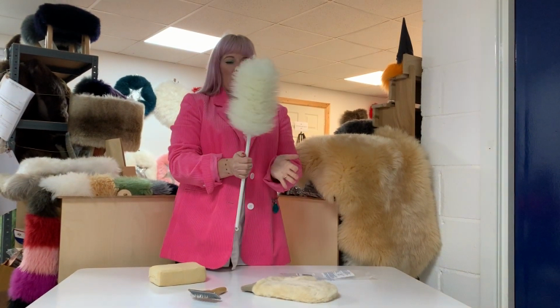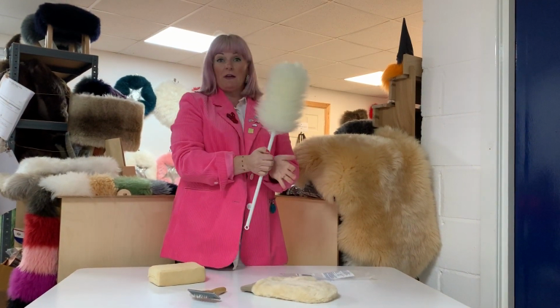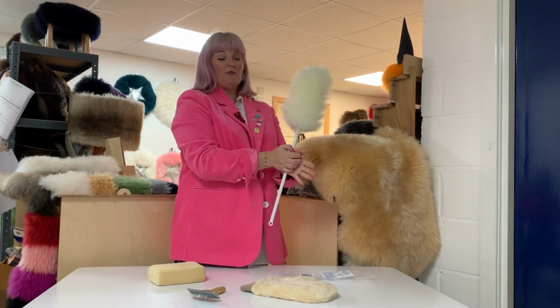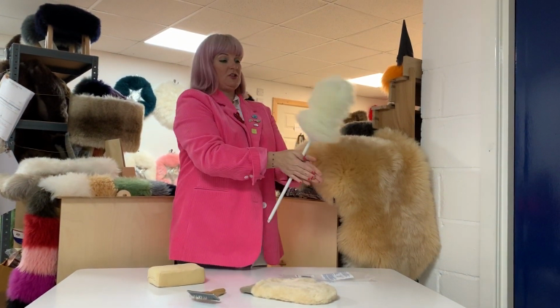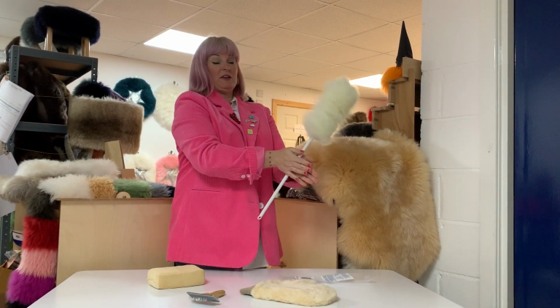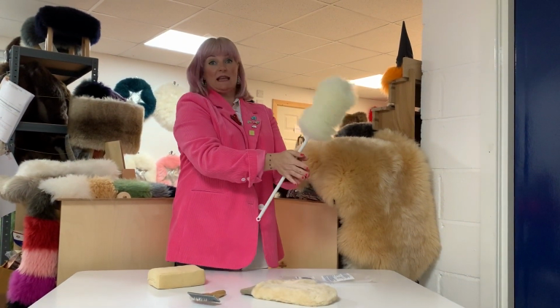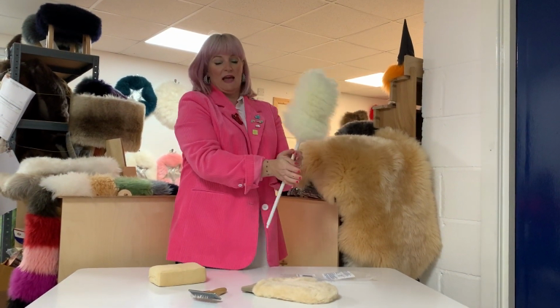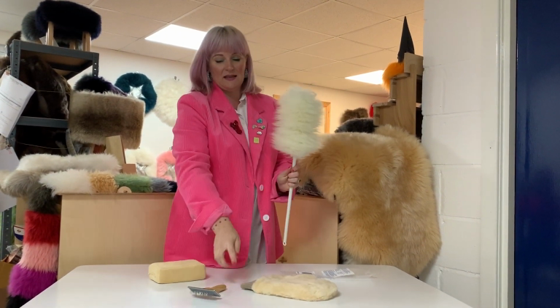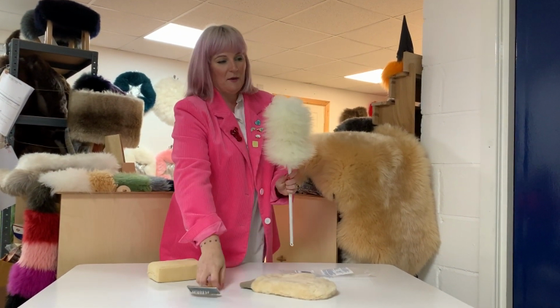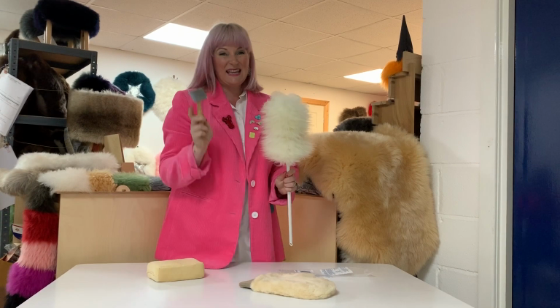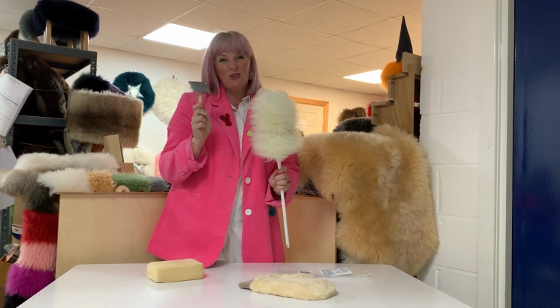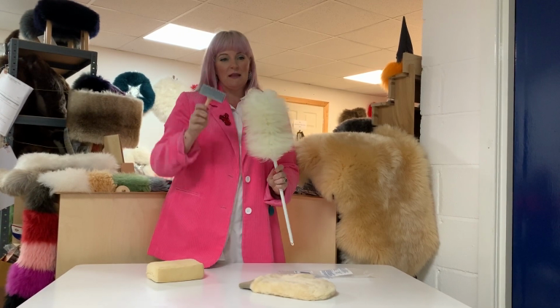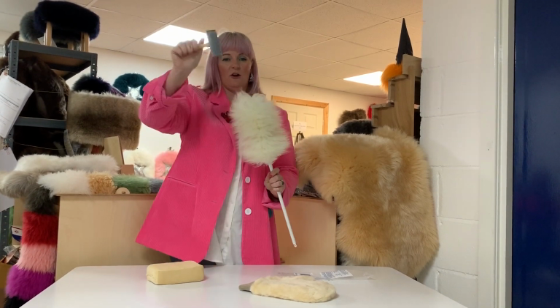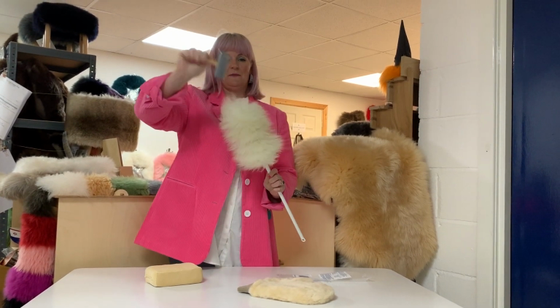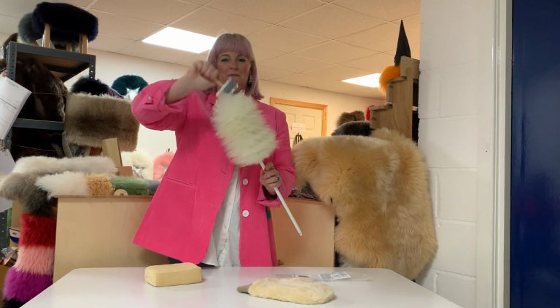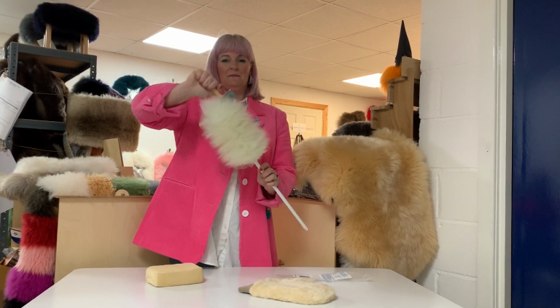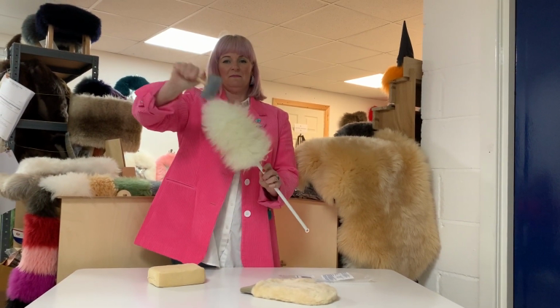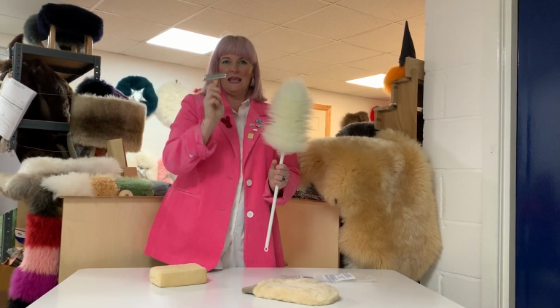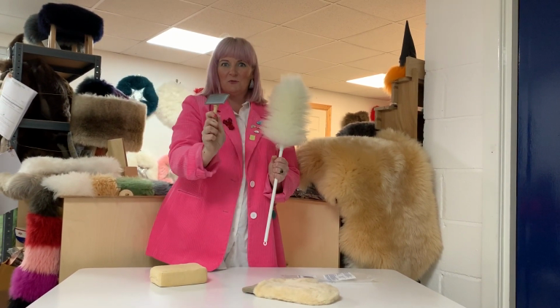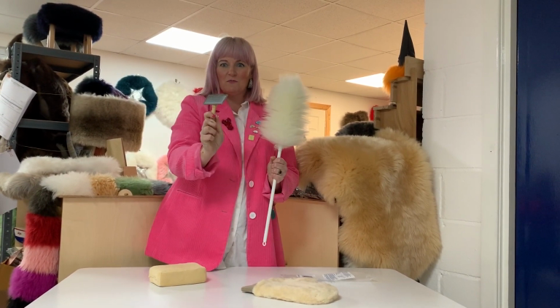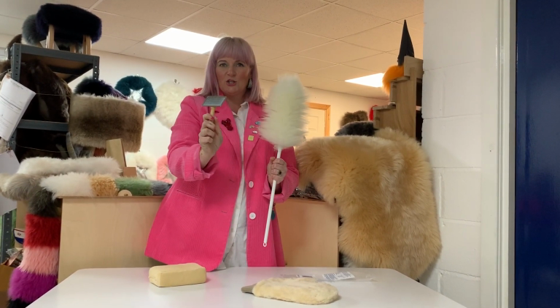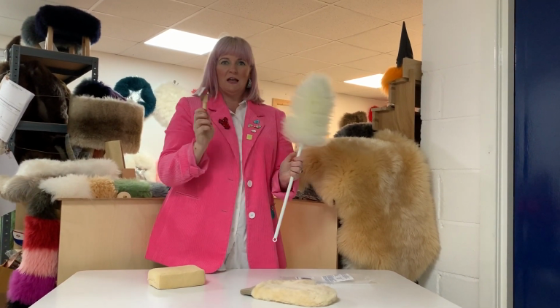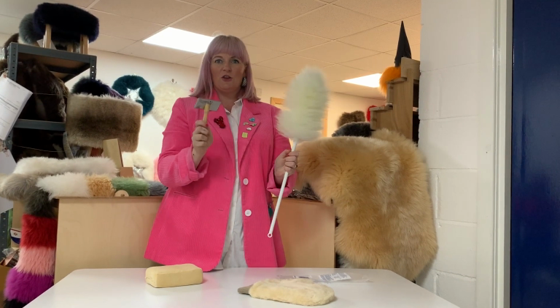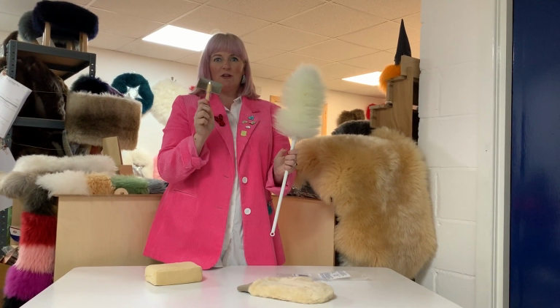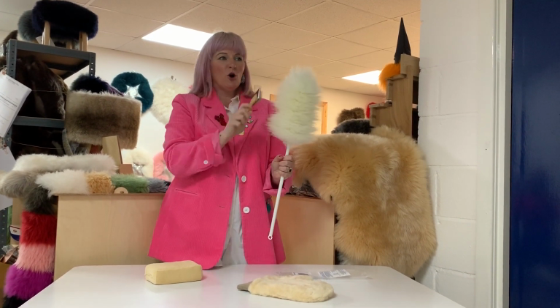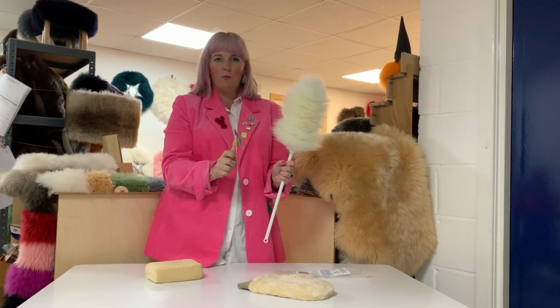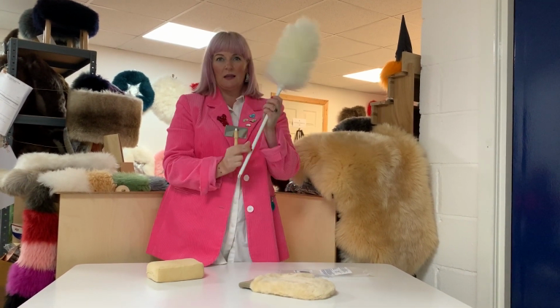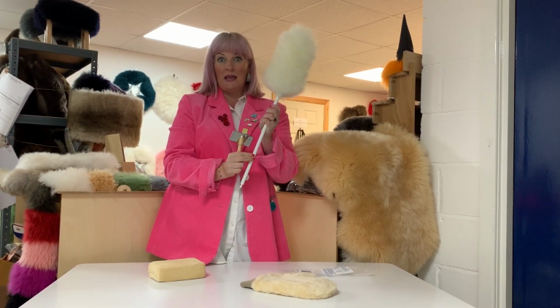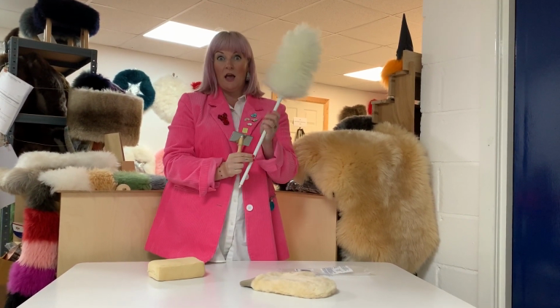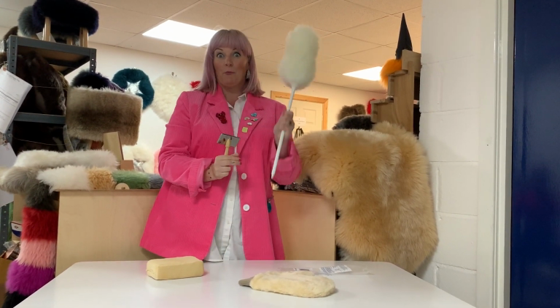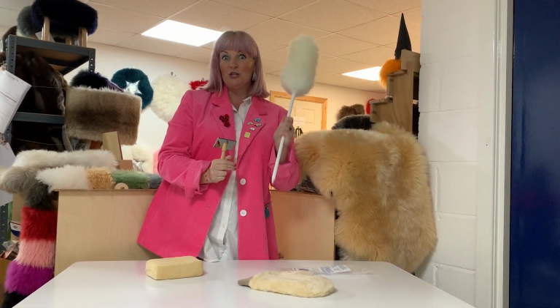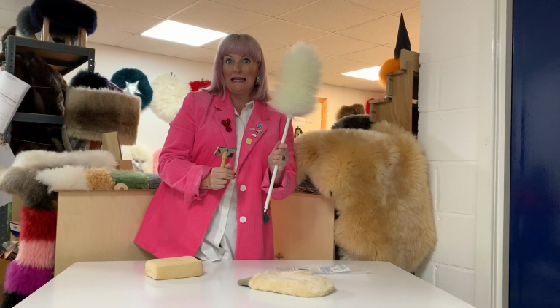Like a normal feather duster you would give it a shake like that, but then to get those stubborn bits off, it comes with its own brush so you can get rid of all the cobwebs and keep this proper sheepy clean.